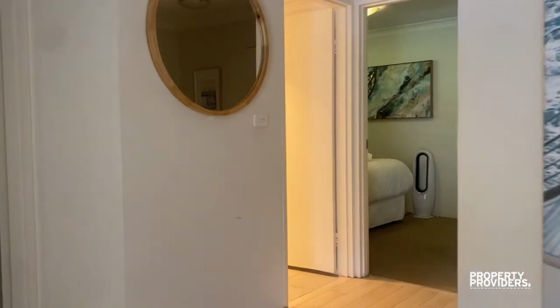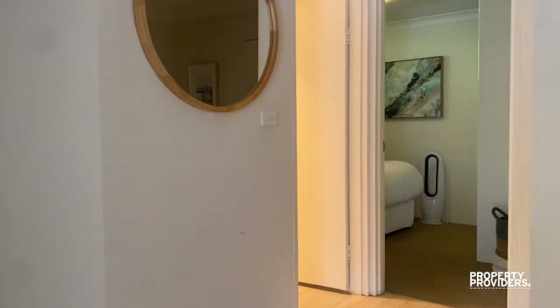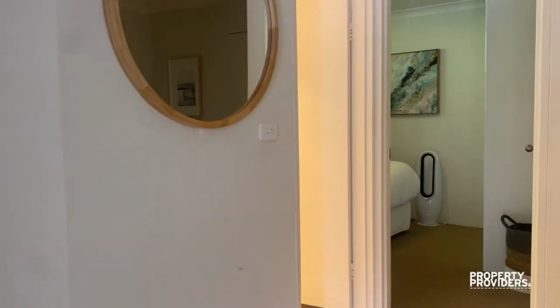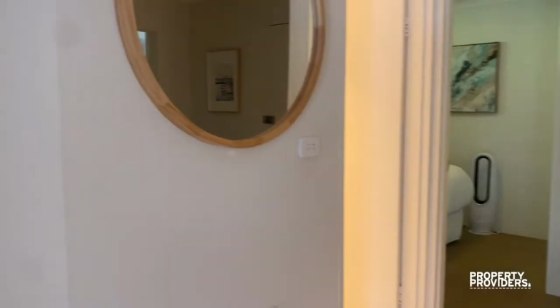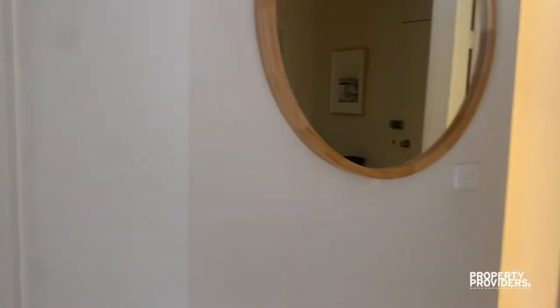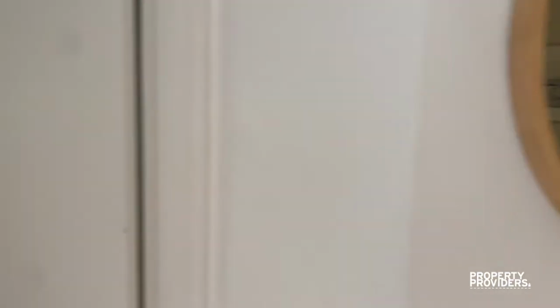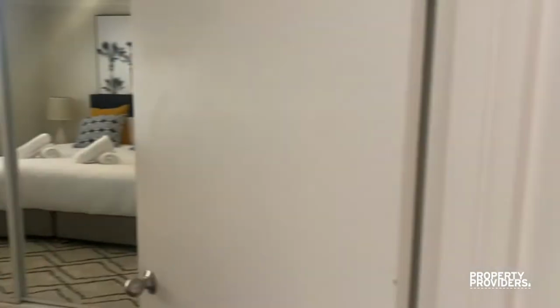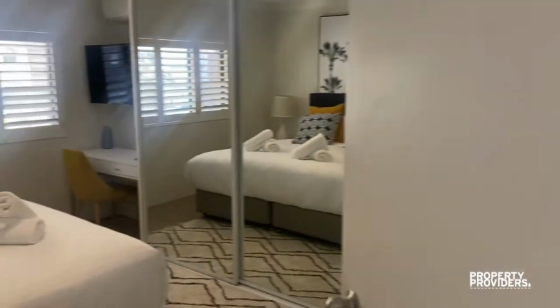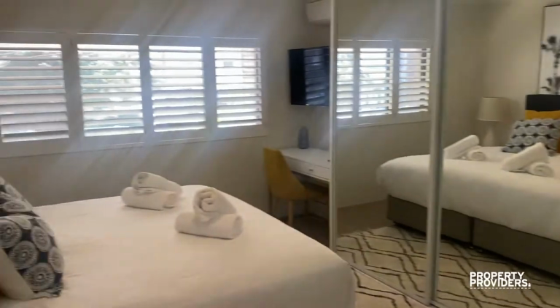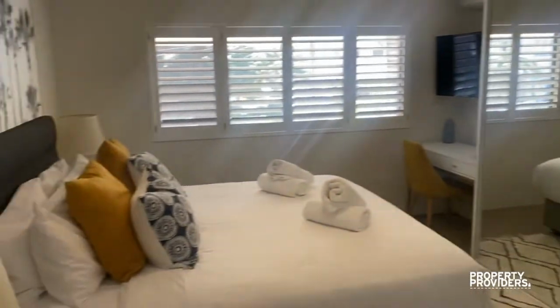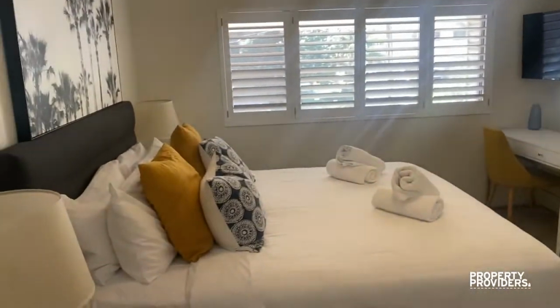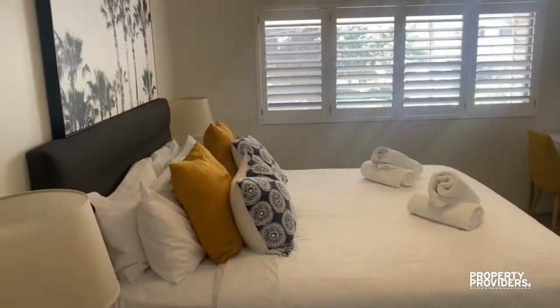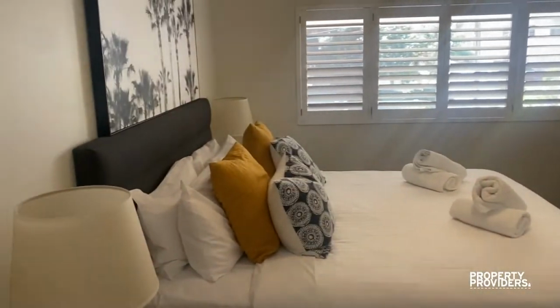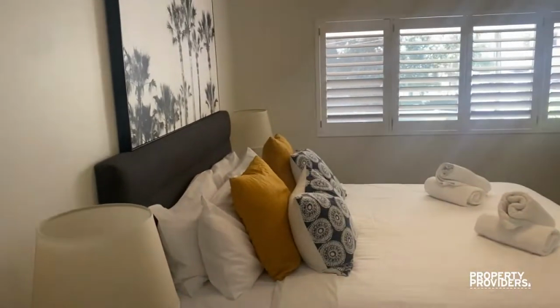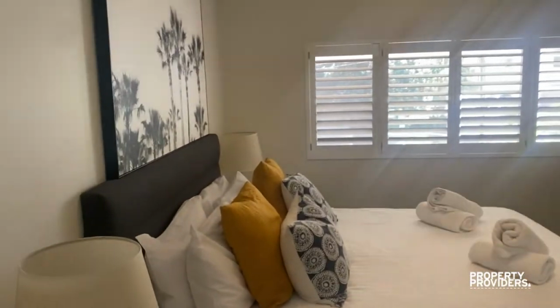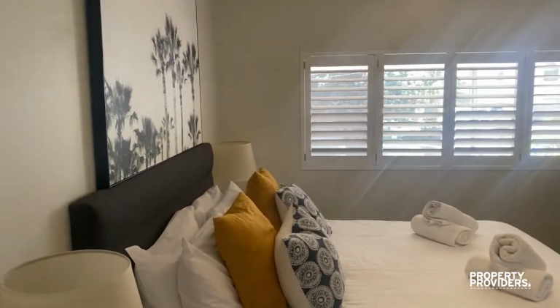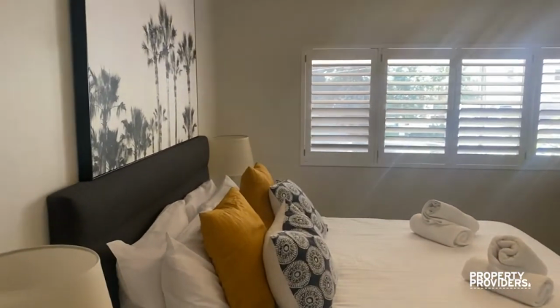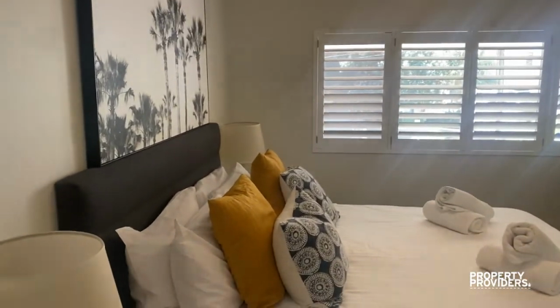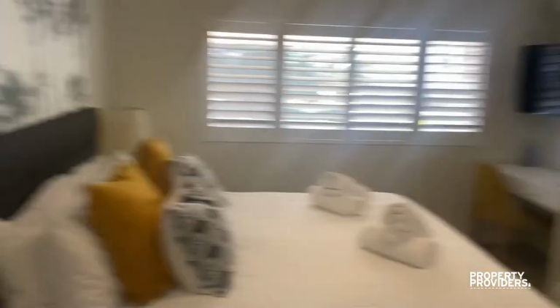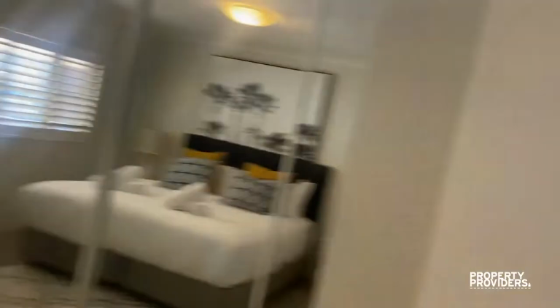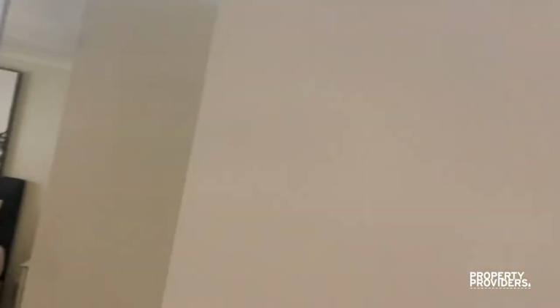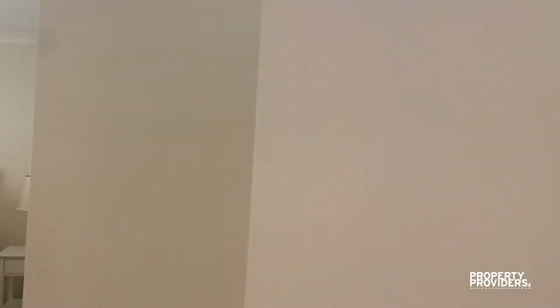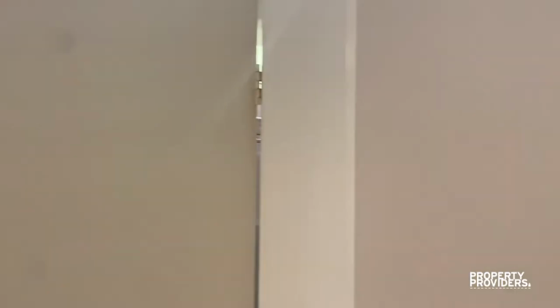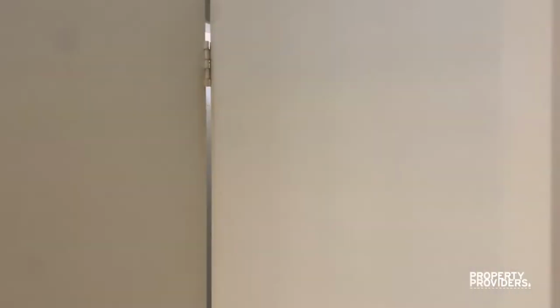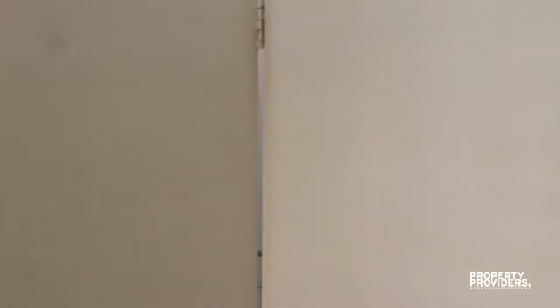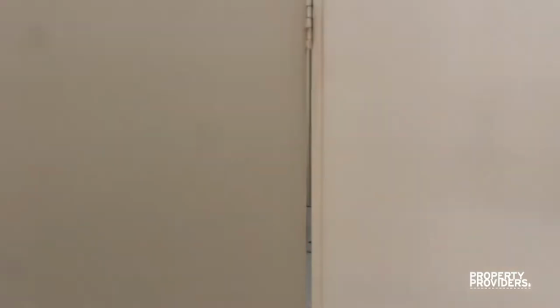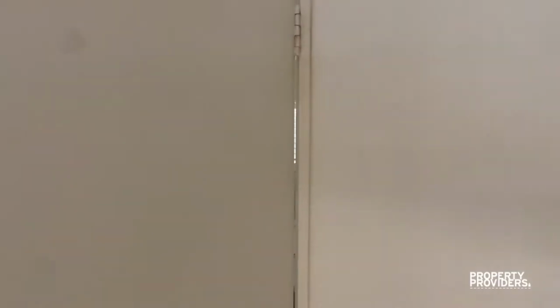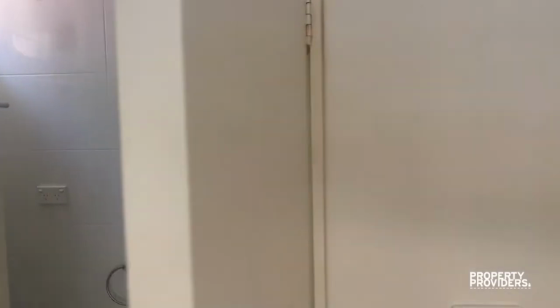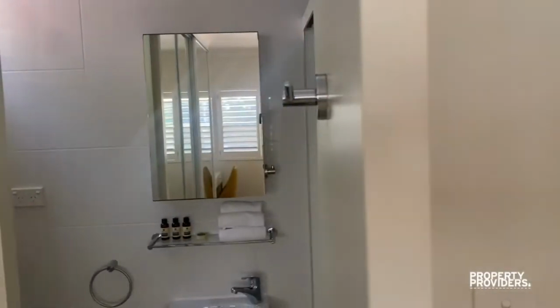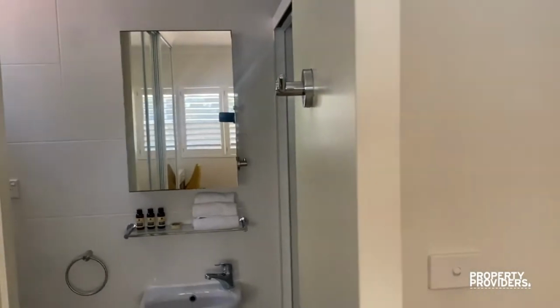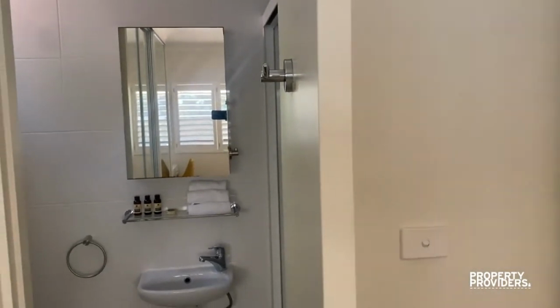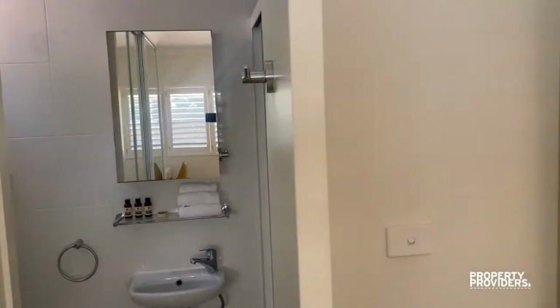Going over here to the master bedroom — we have a king-size bed and decent windows. Moving into the en-suite, which is just a shower.